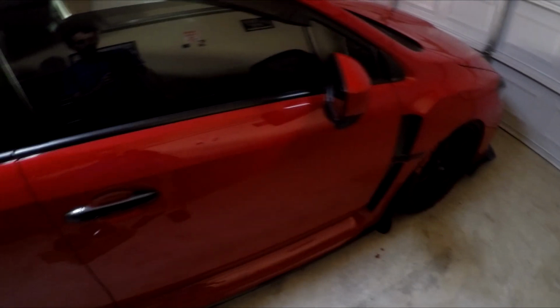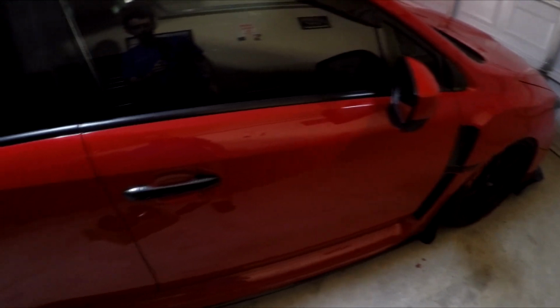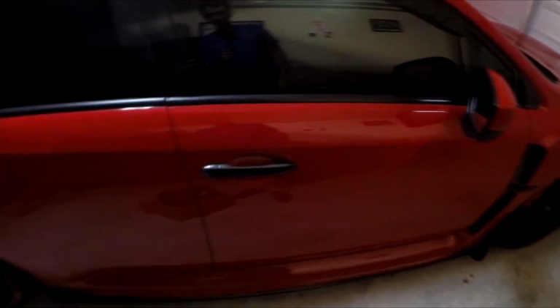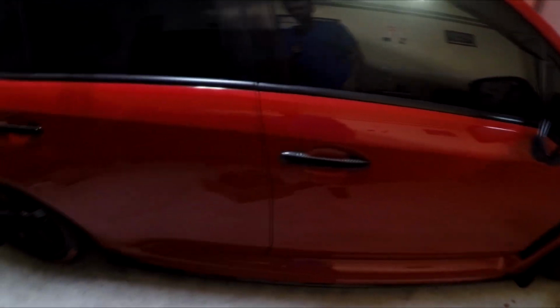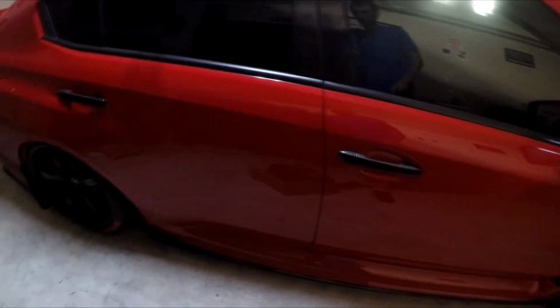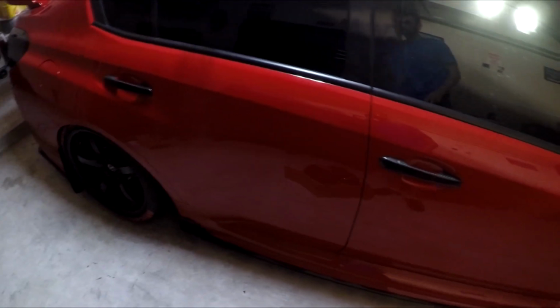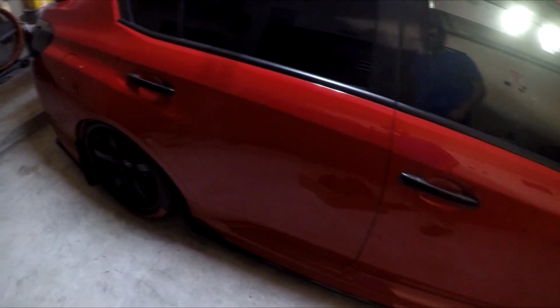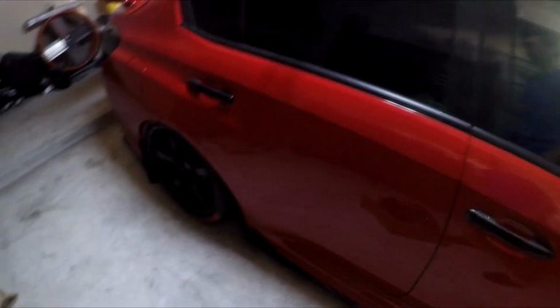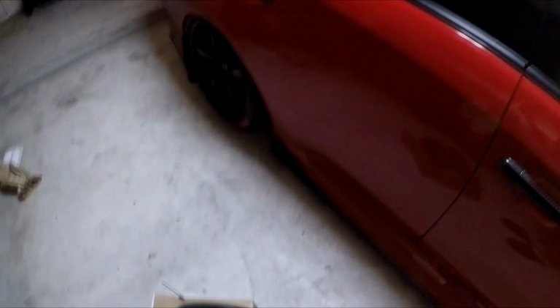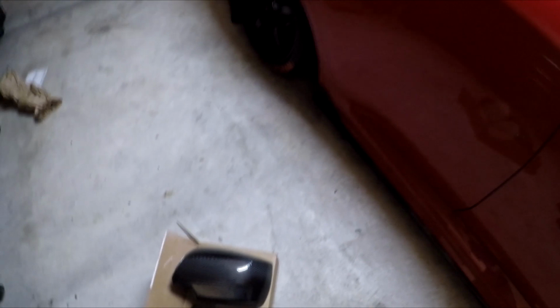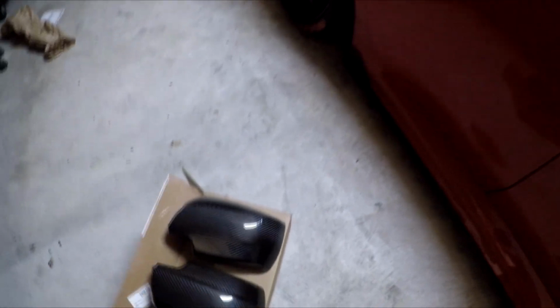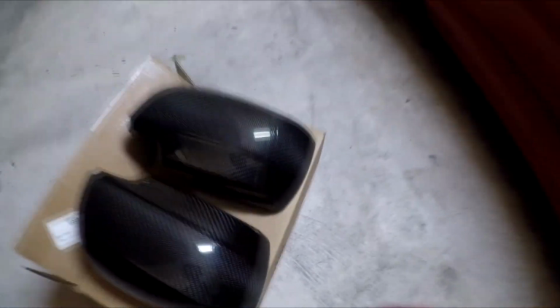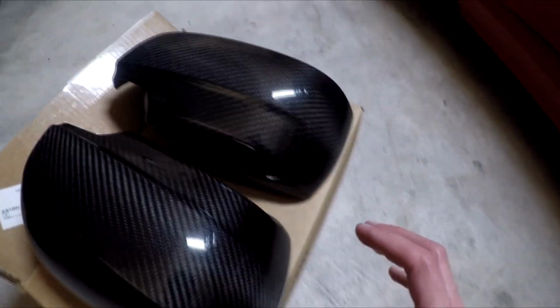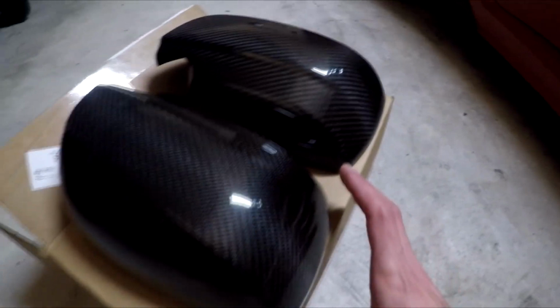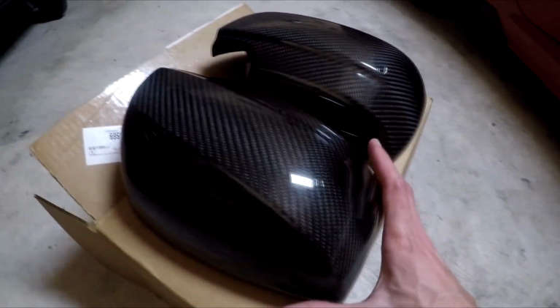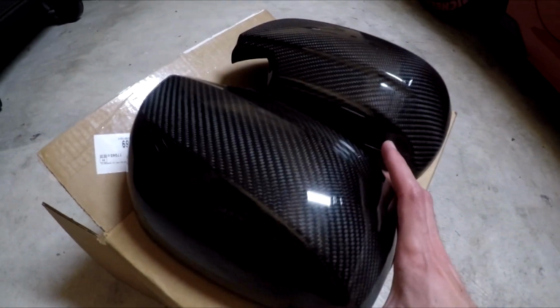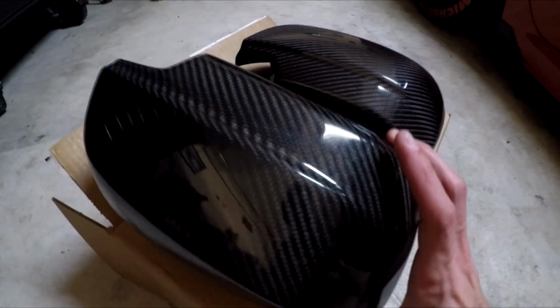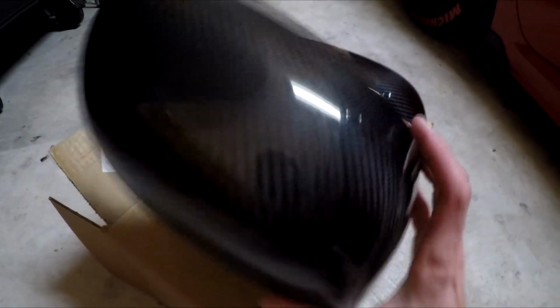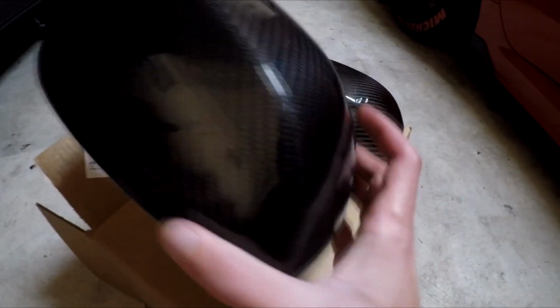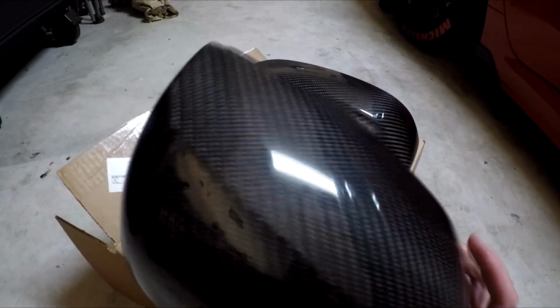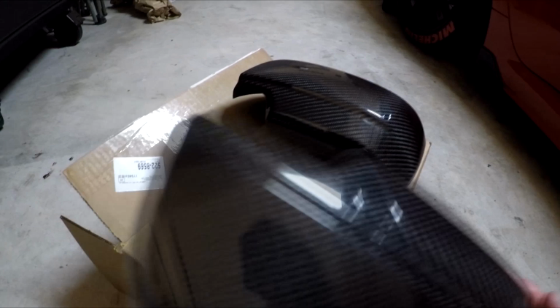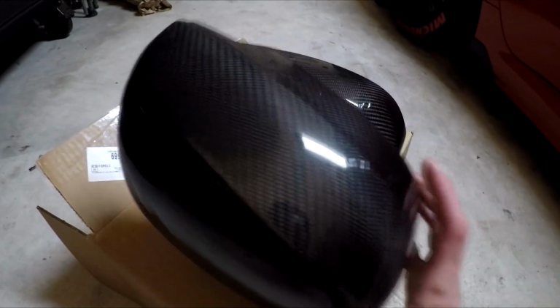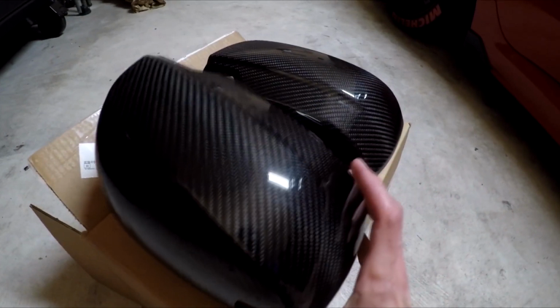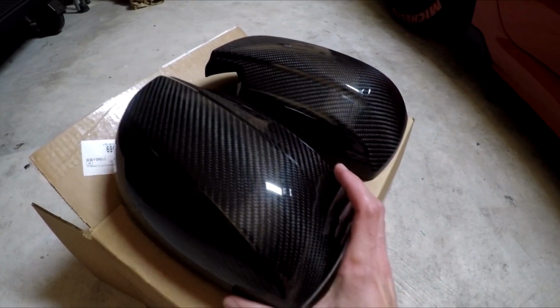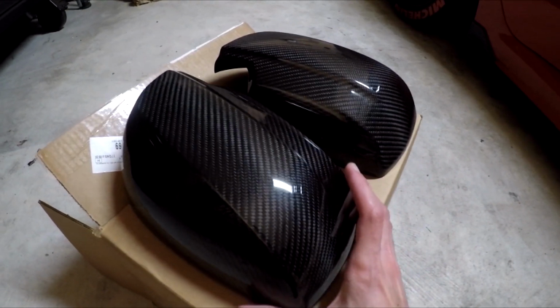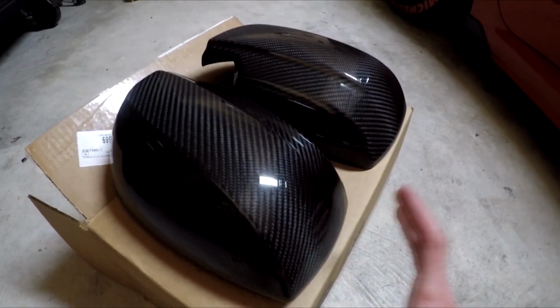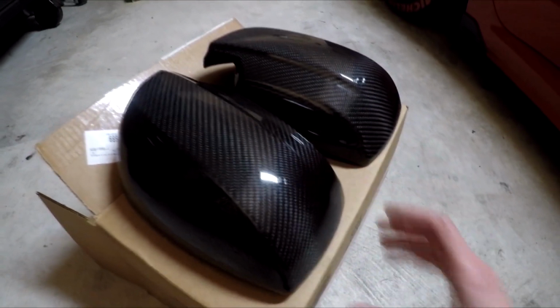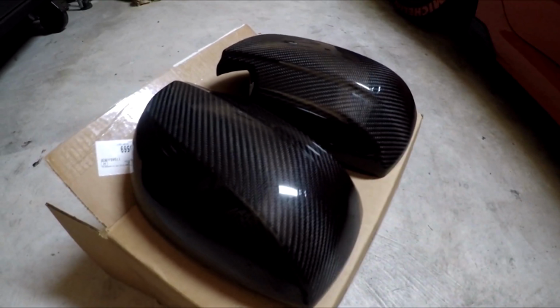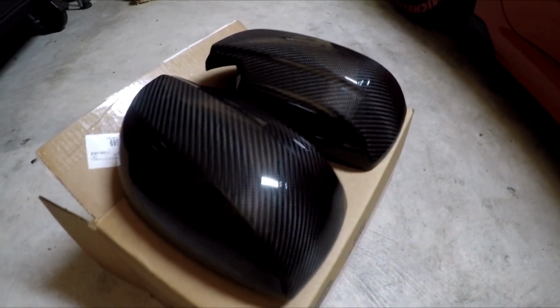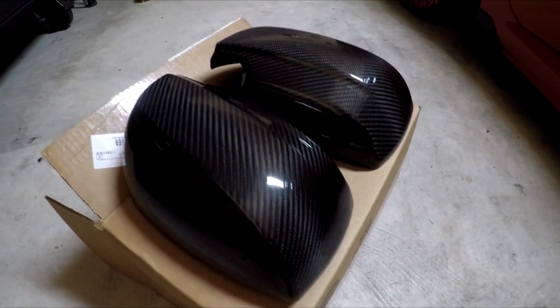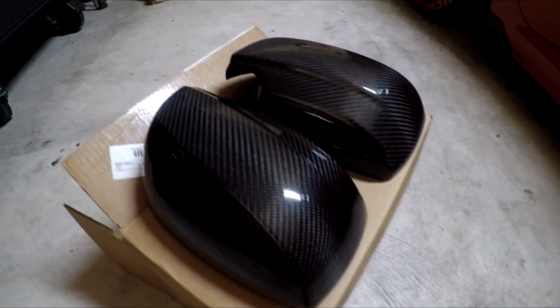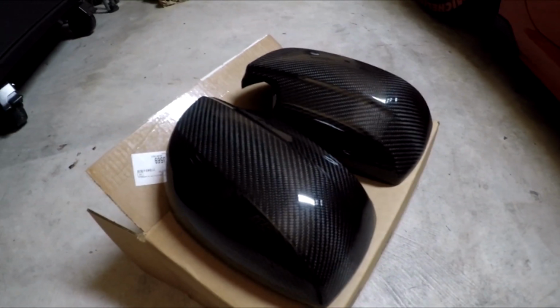Hey everyone, how's it going today? Wanted to show you a quick little cosmetic mod. These are going to be the full no turn signal mirror covers. I've waited for these a little over a month from SubiSpeed.